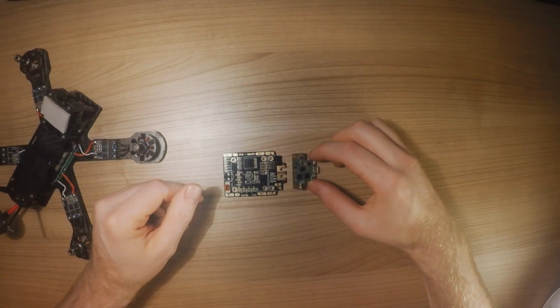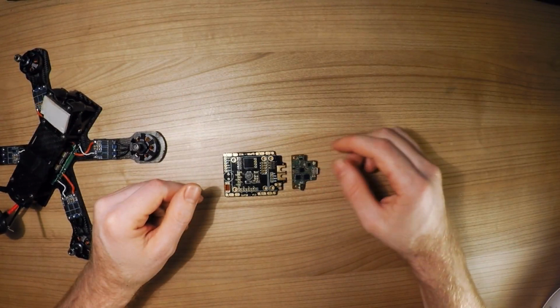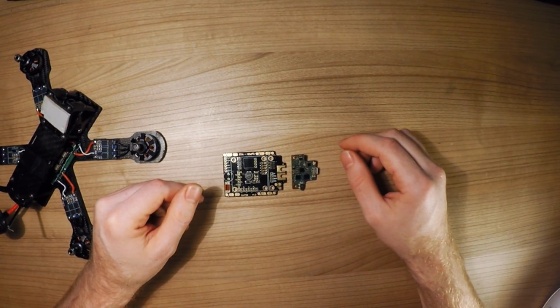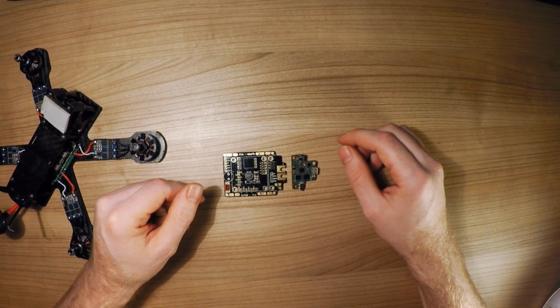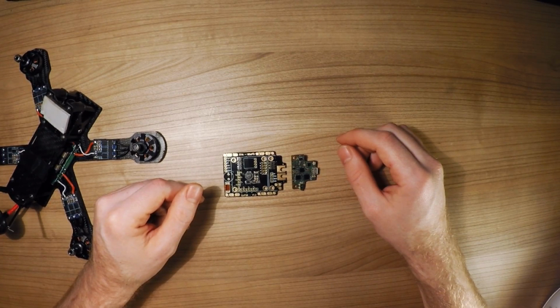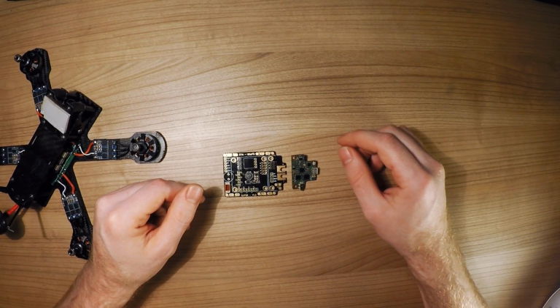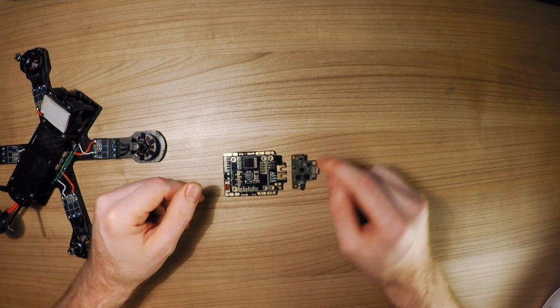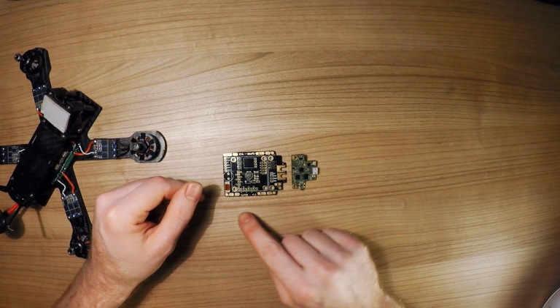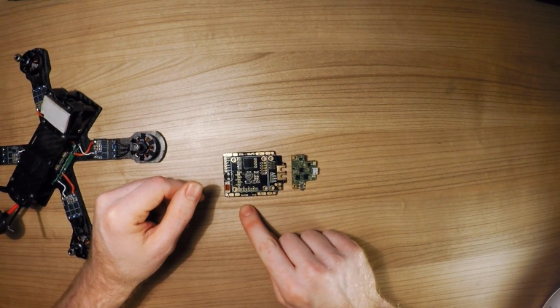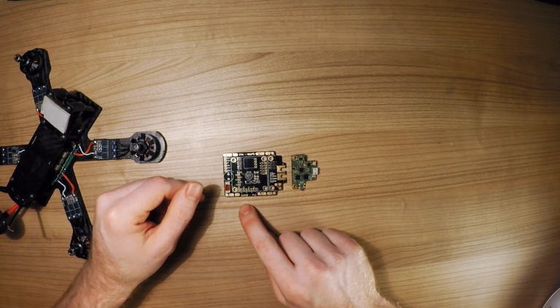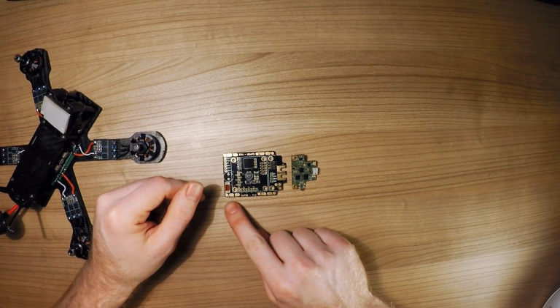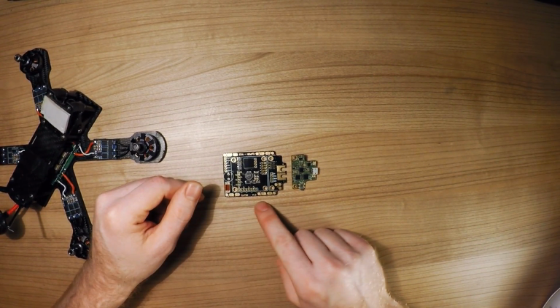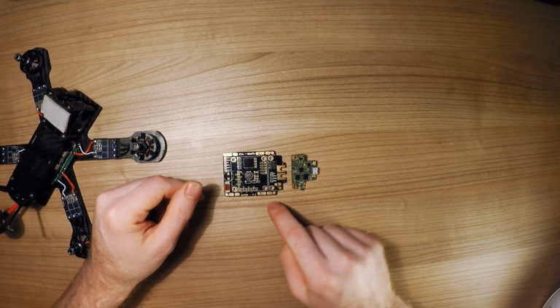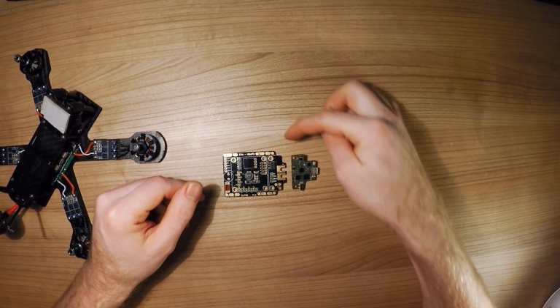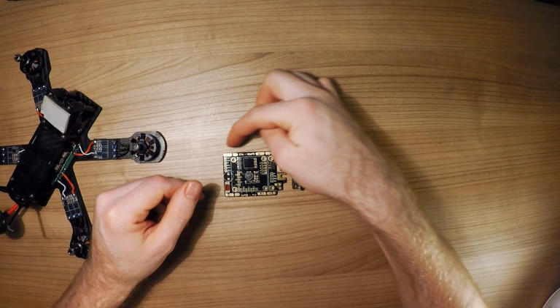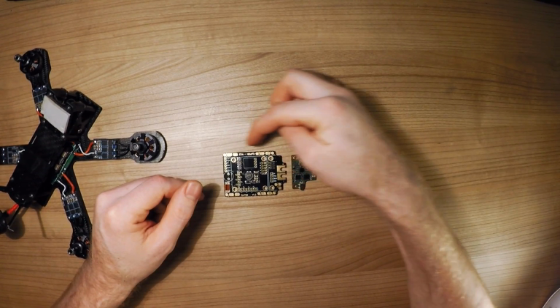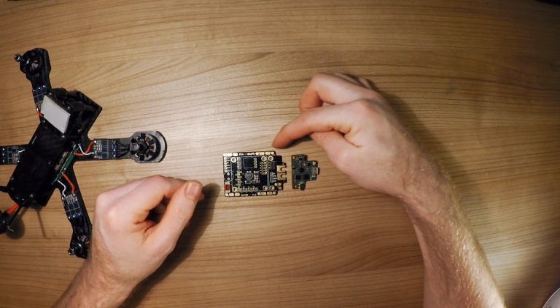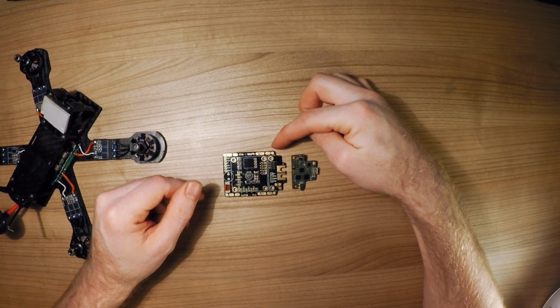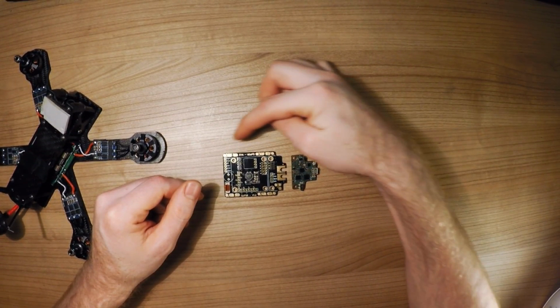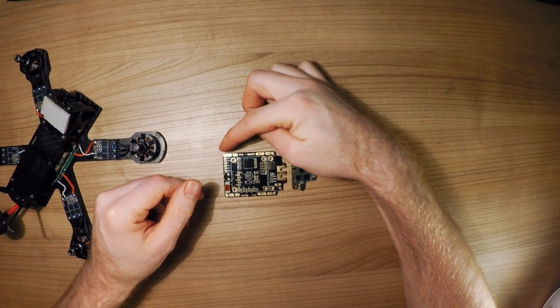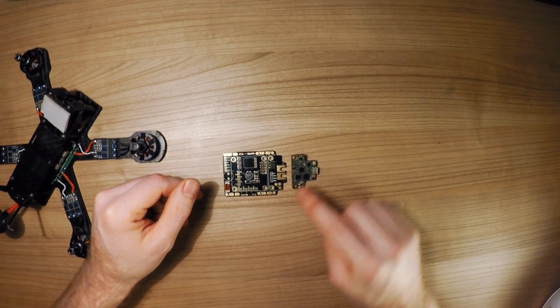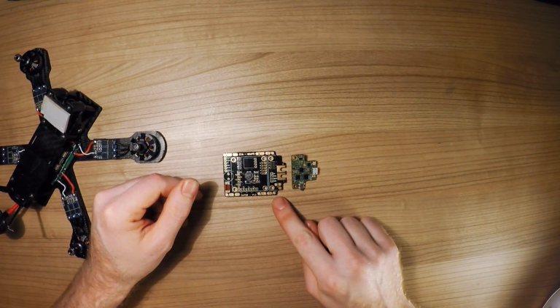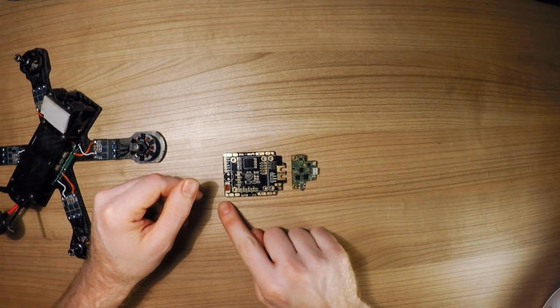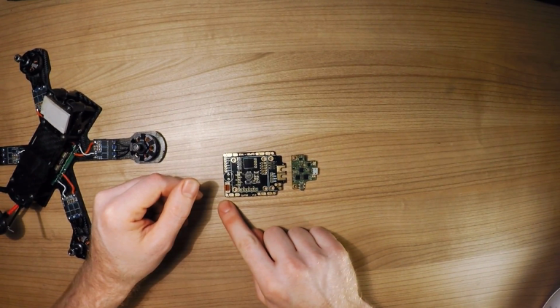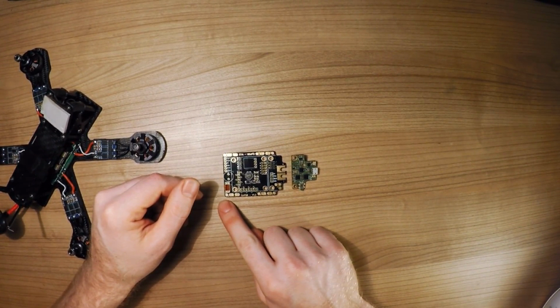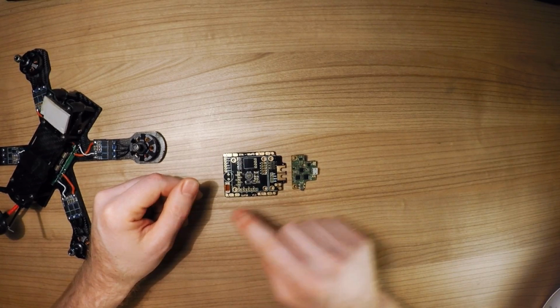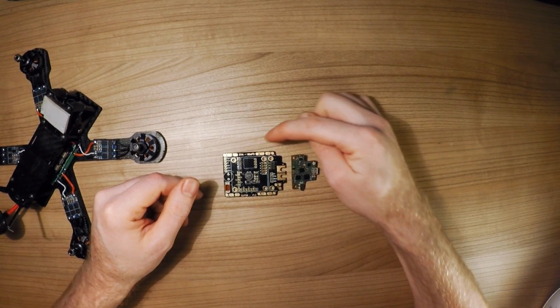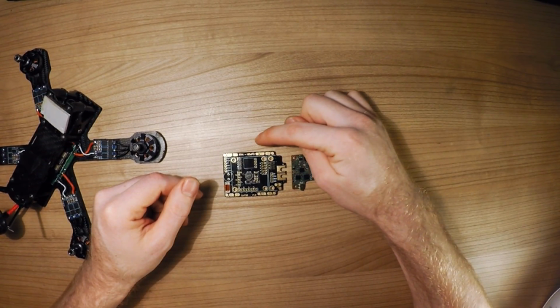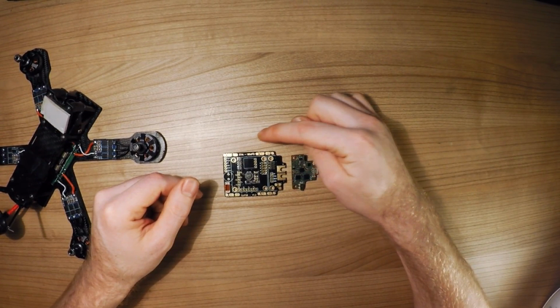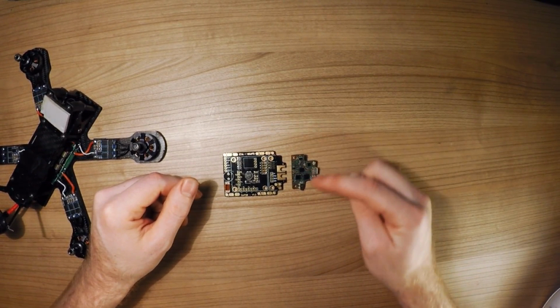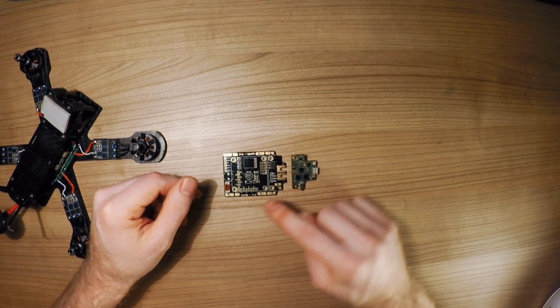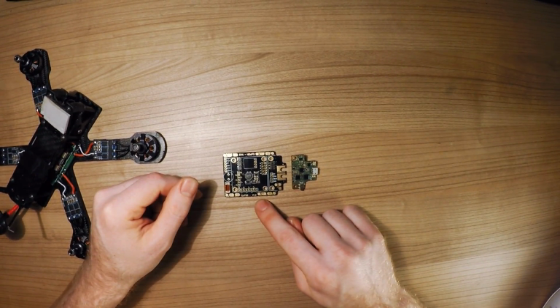It can handle up to 6 motors. They are arranged on the corners here — motor 1, 2, 3, 4, and also motor 5 and motor 6.